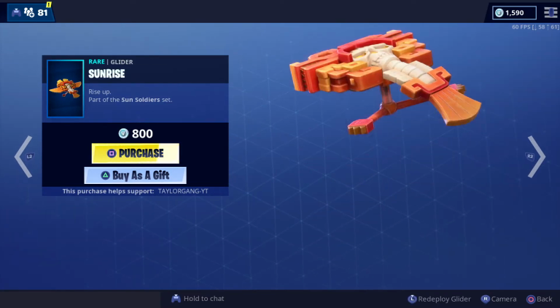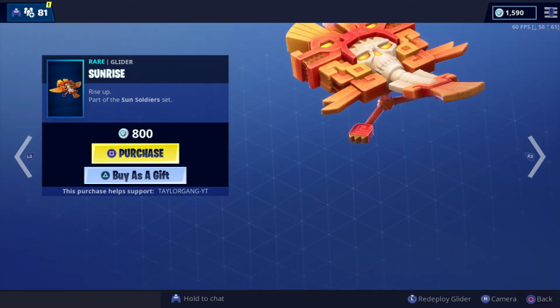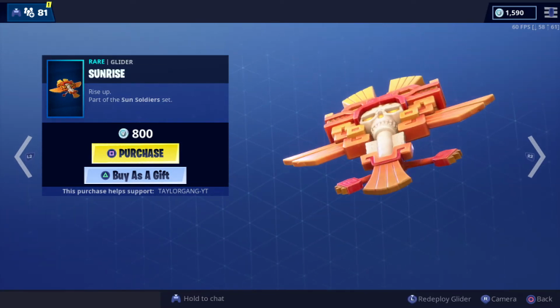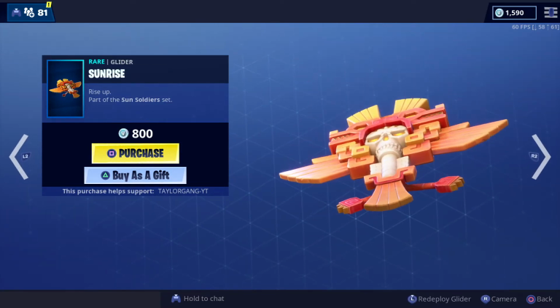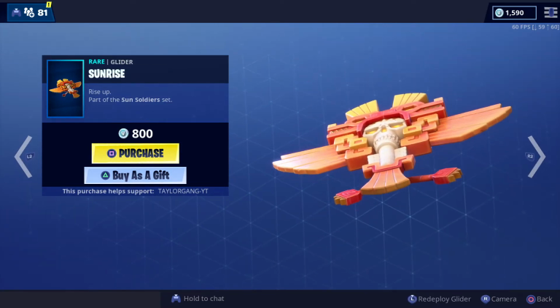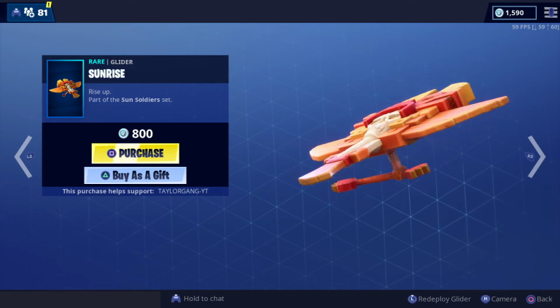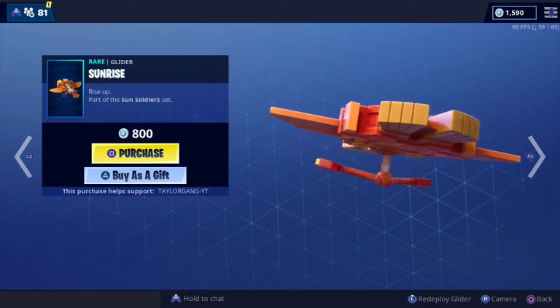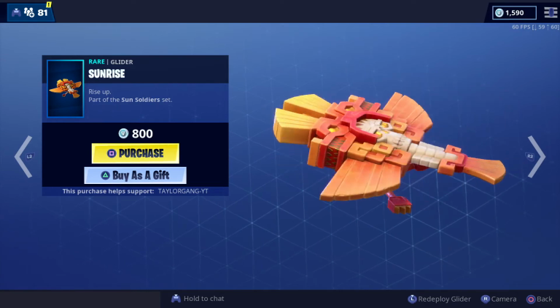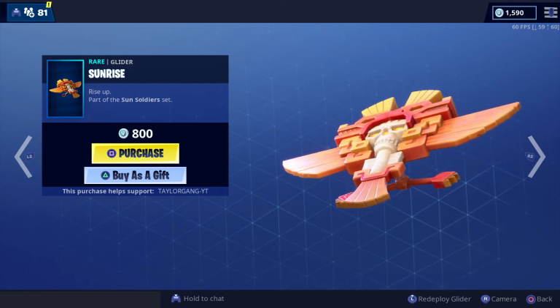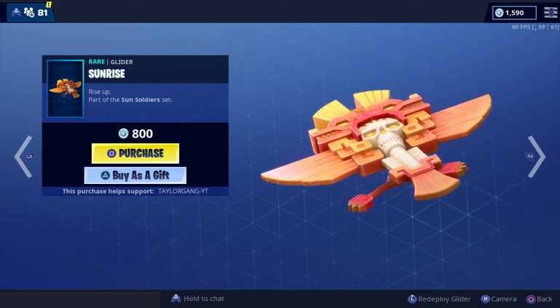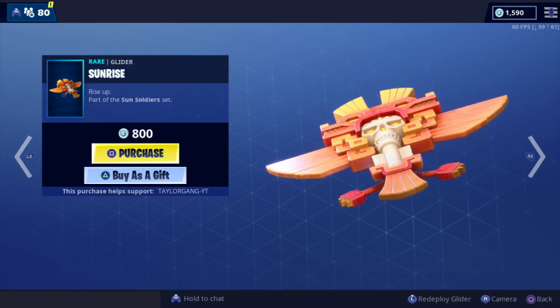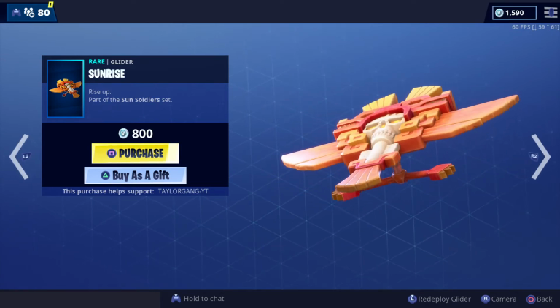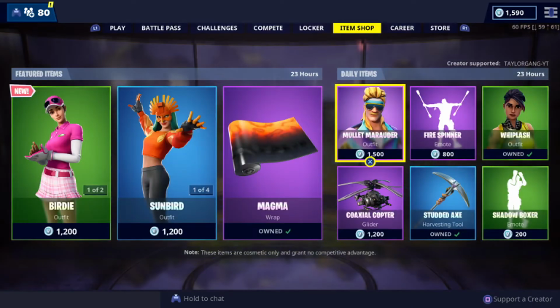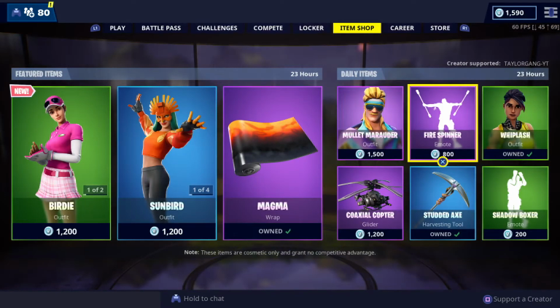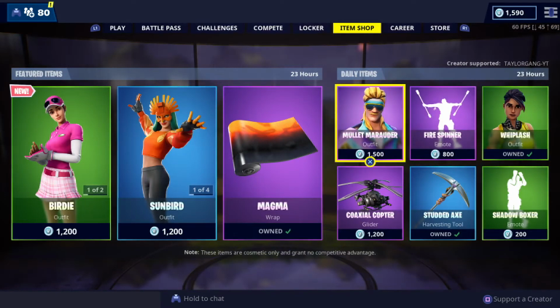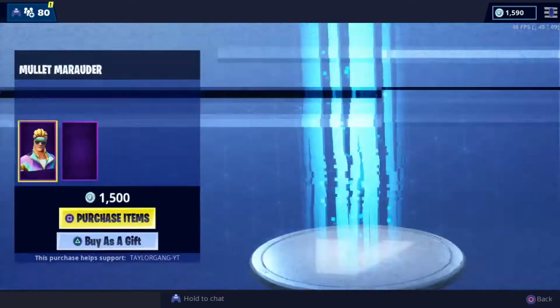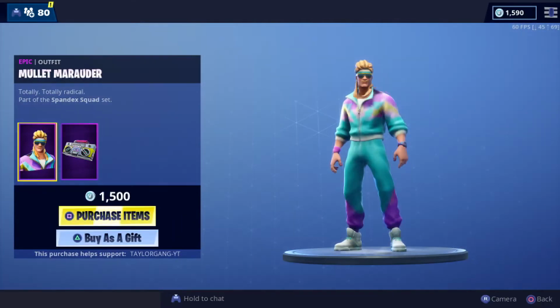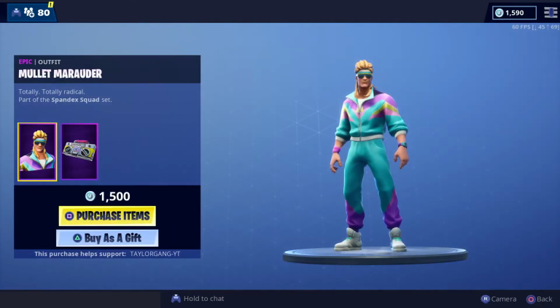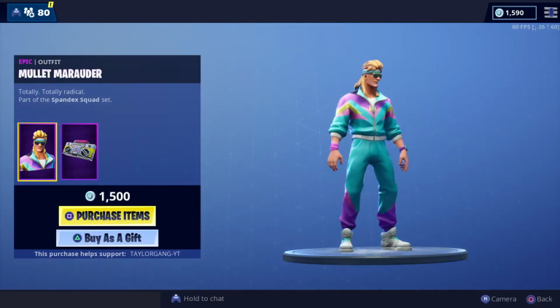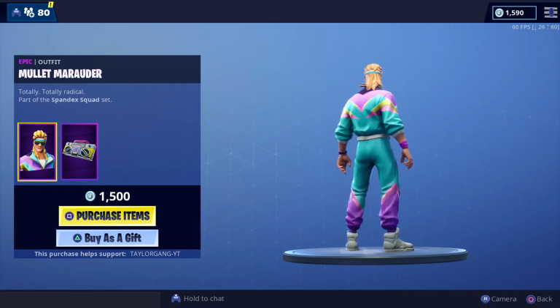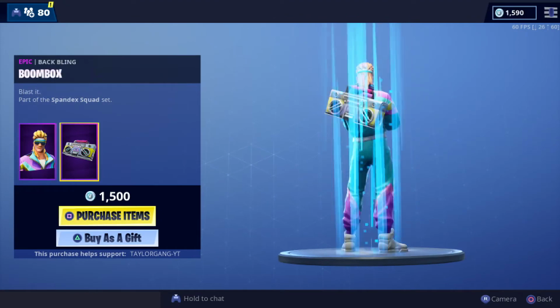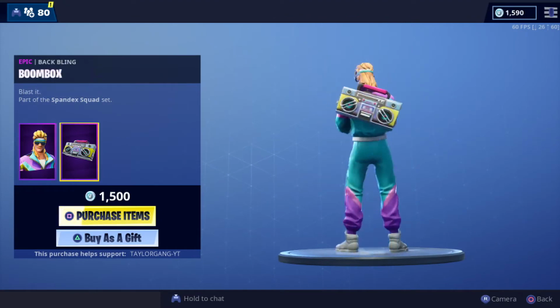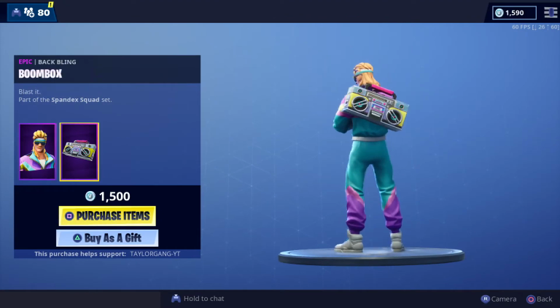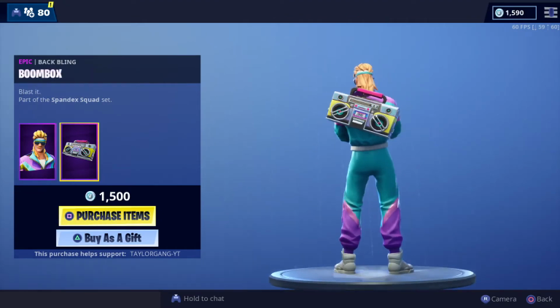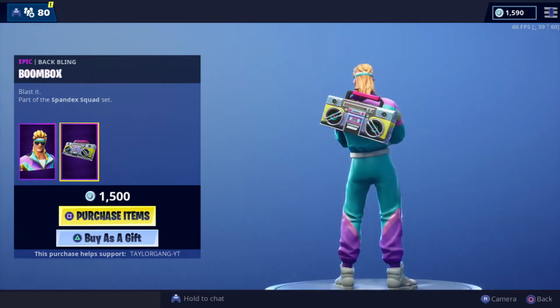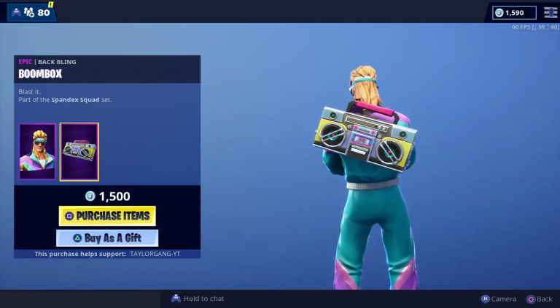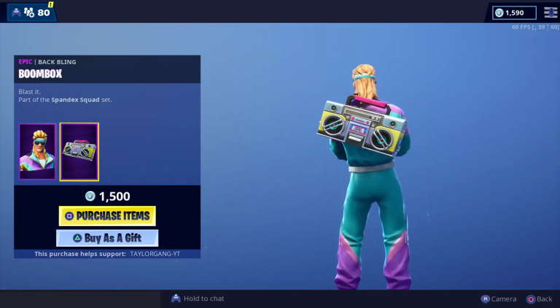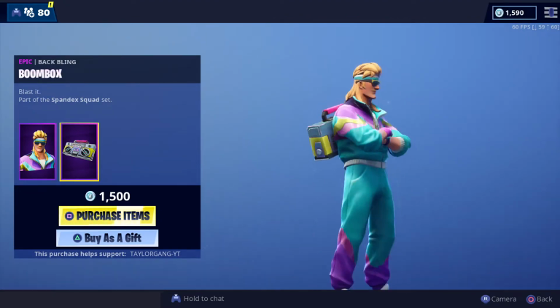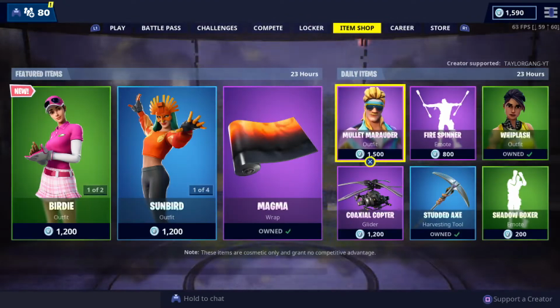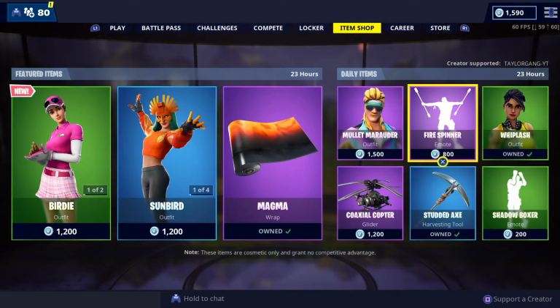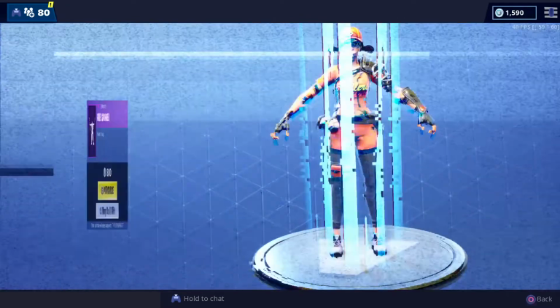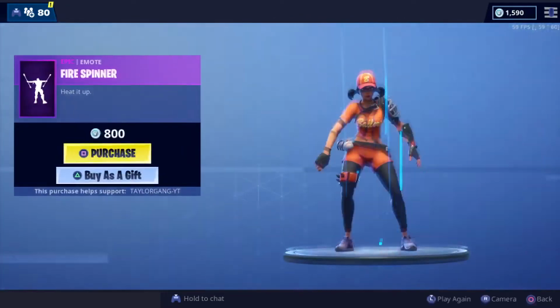Then we get the Sunrise glider, which is really nice — I do like this one, made of brick. Then we get the Mullet Marauder back. He's a pretty cool skin, I've passed on him a couple of times and will probably do so again.